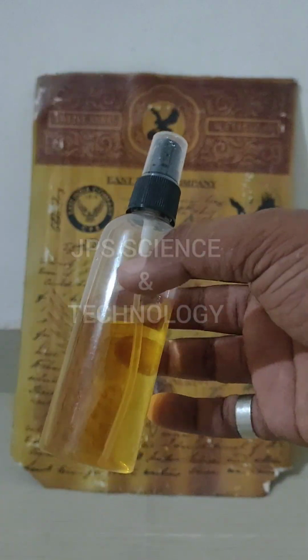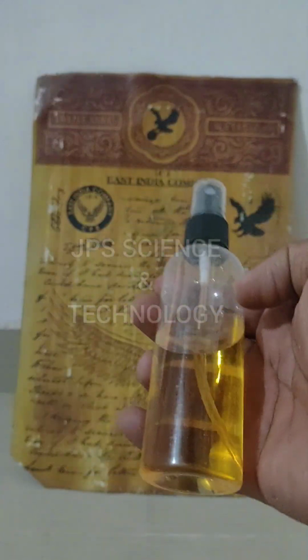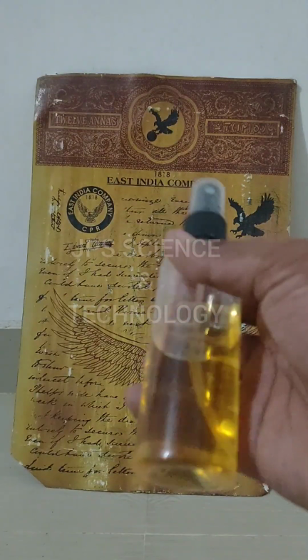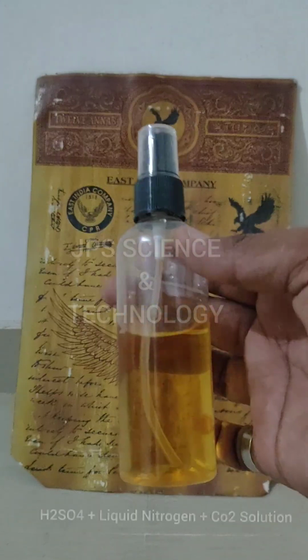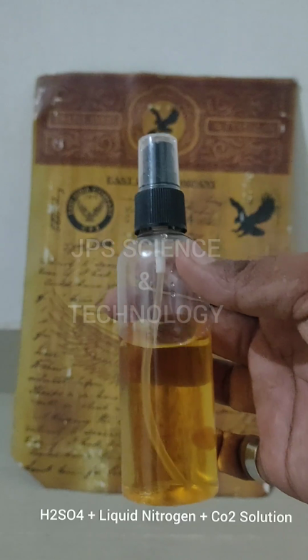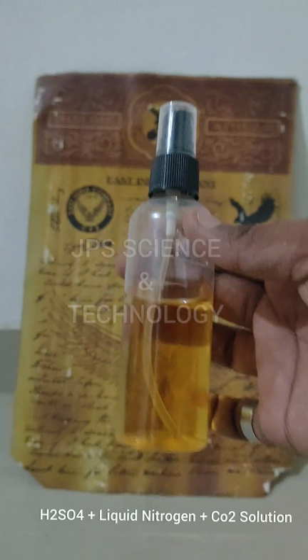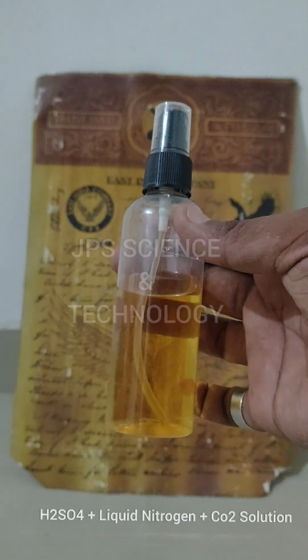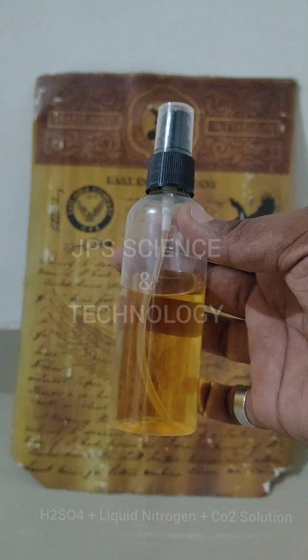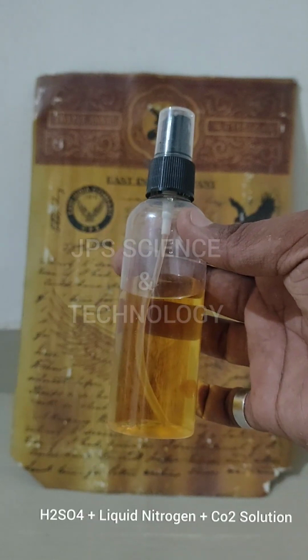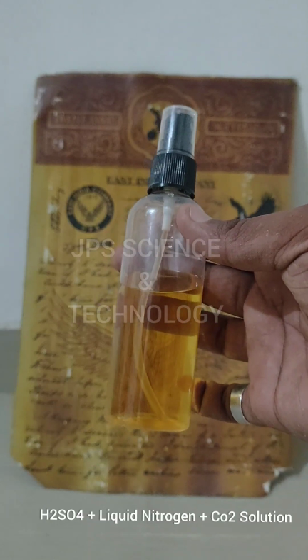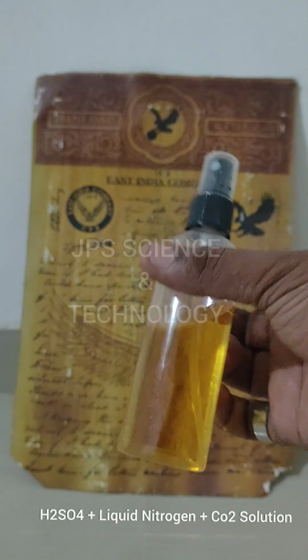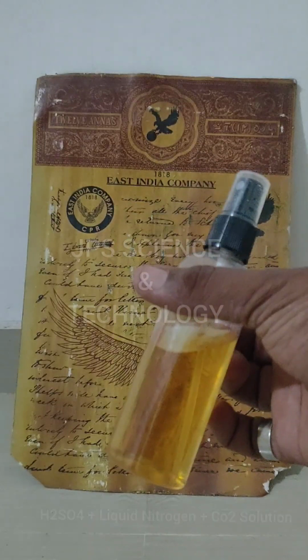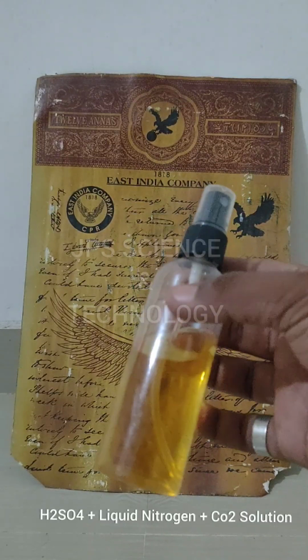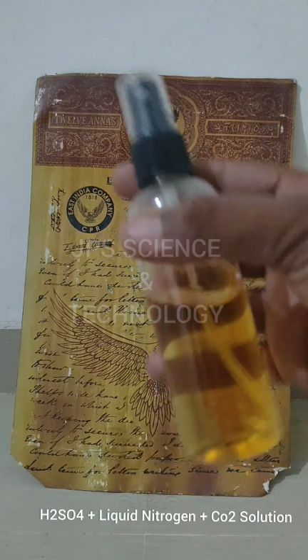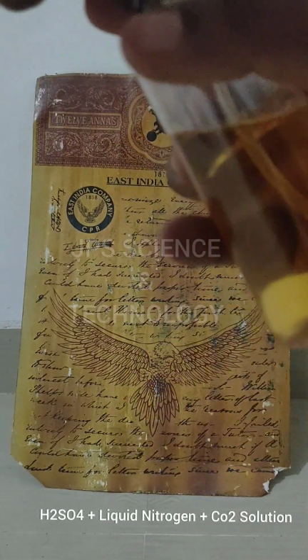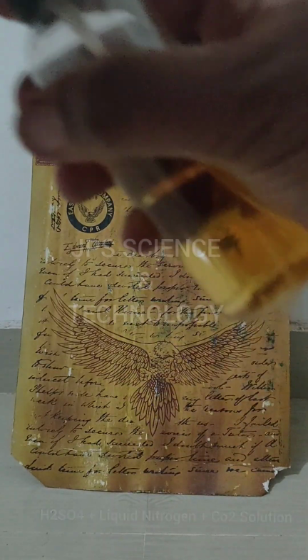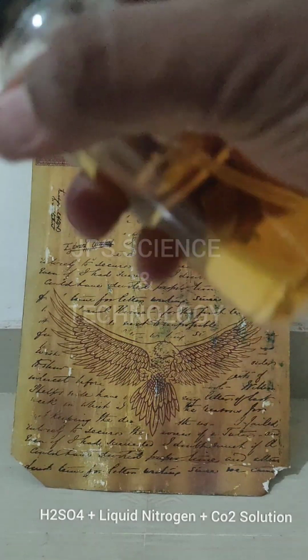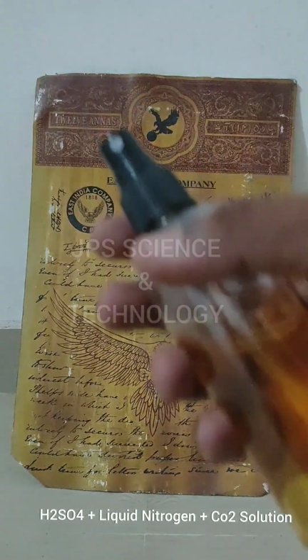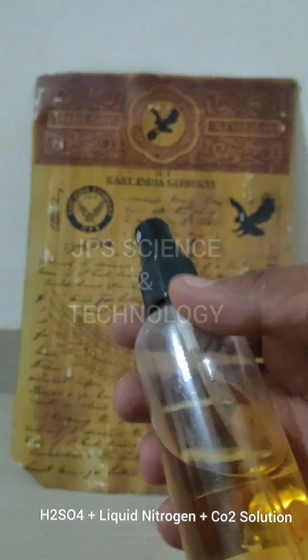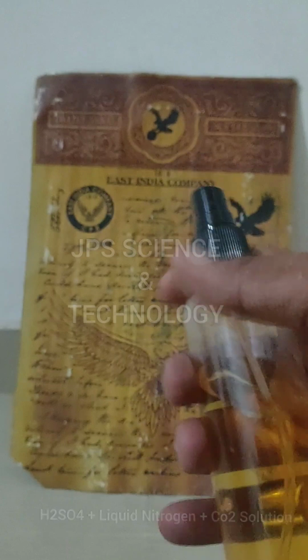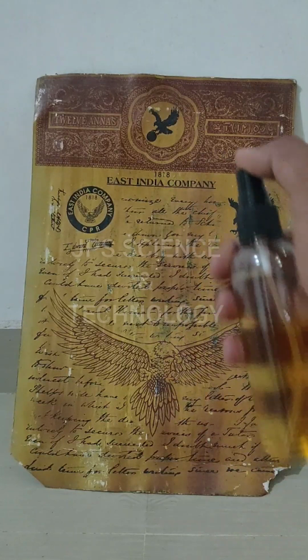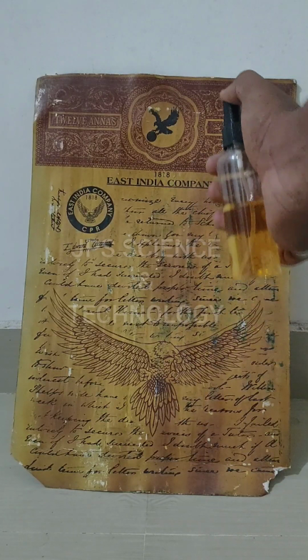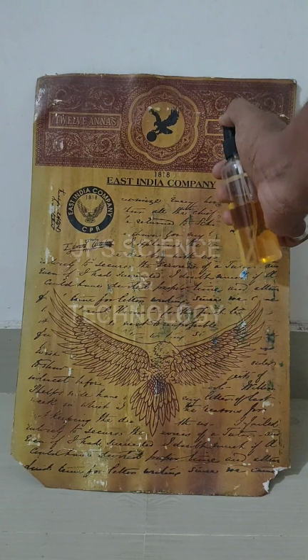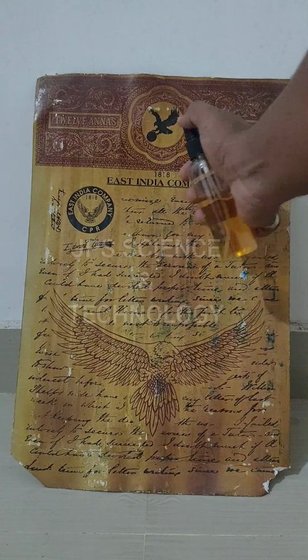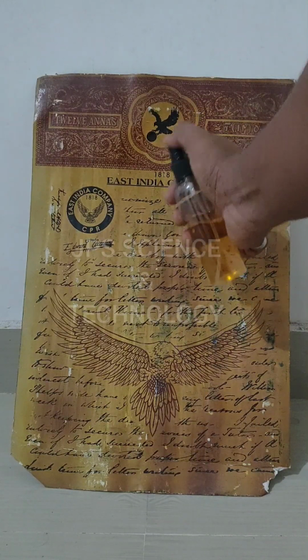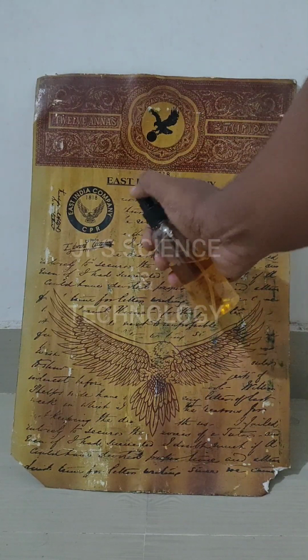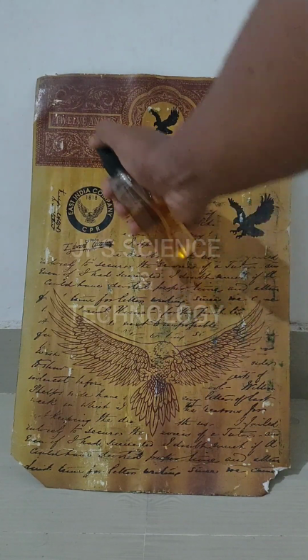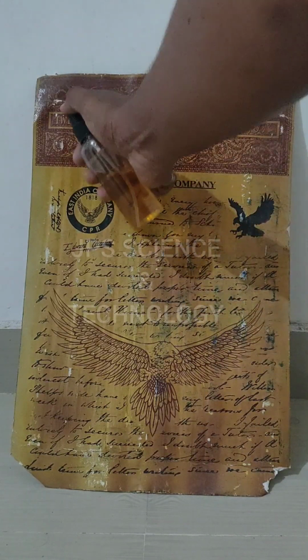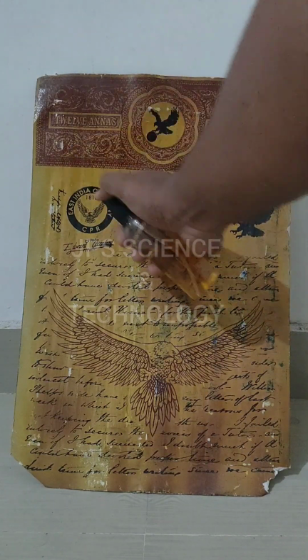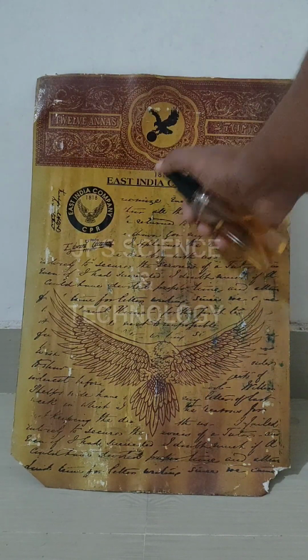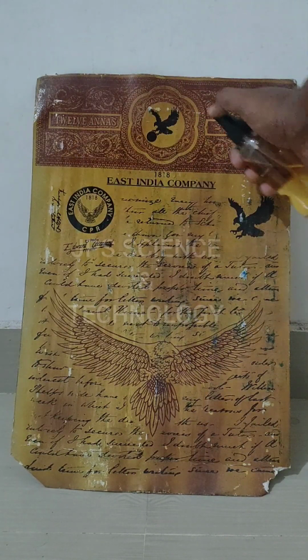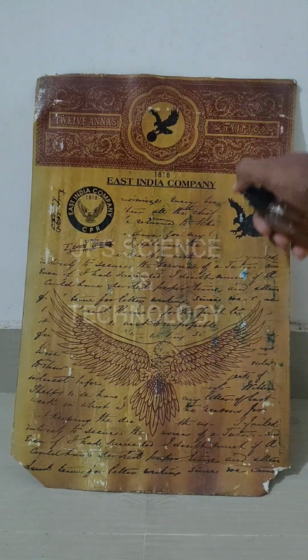Here I'm using concentrated sulfuric acid and liquid nitrogen and carbon dioxide solution. See the results. You can make anything flammable in this way.